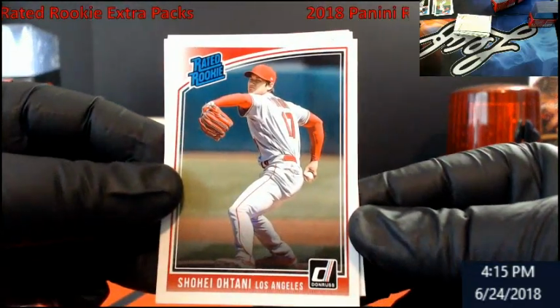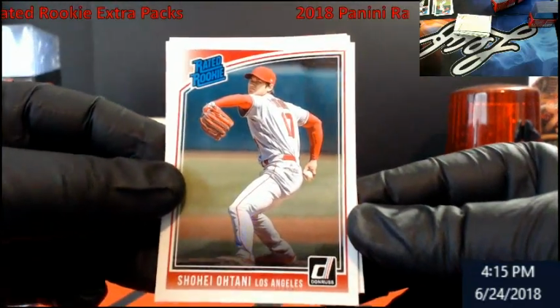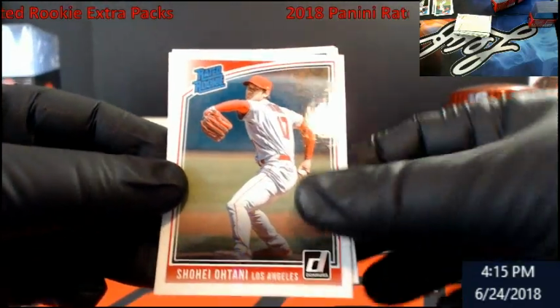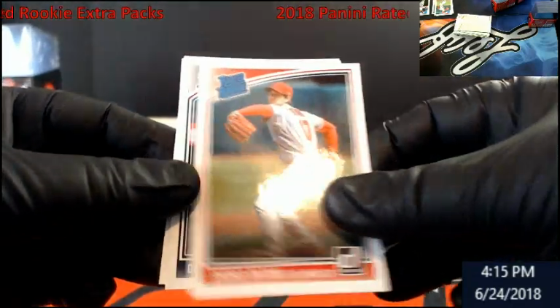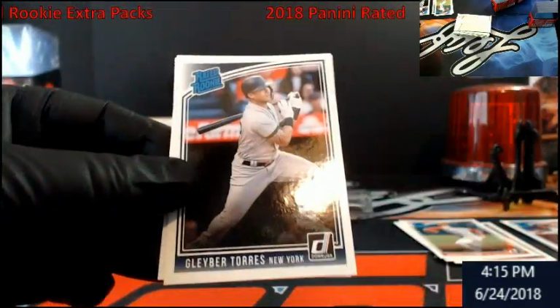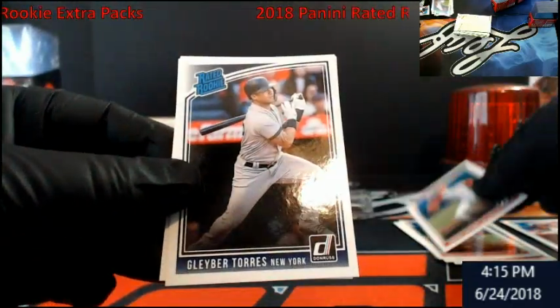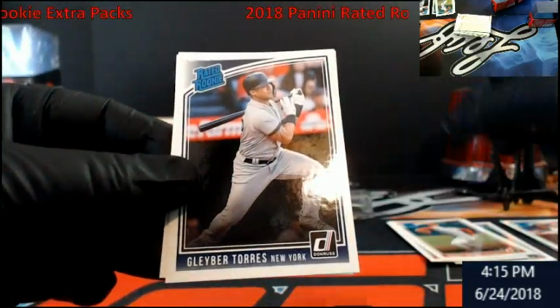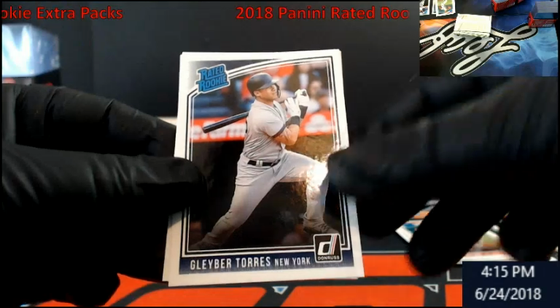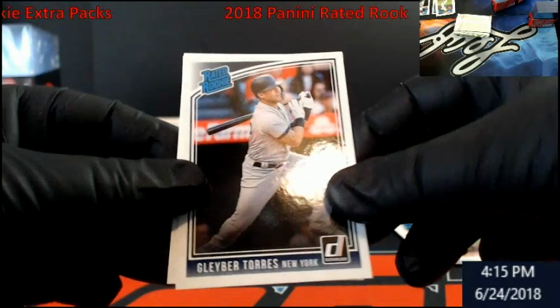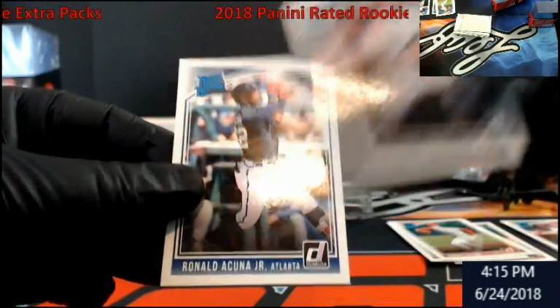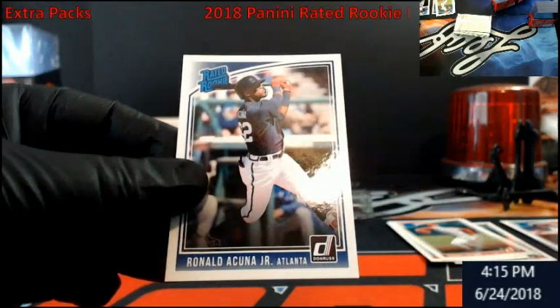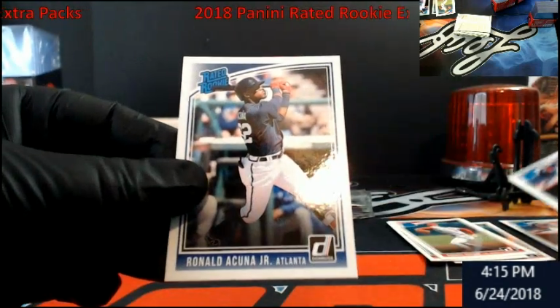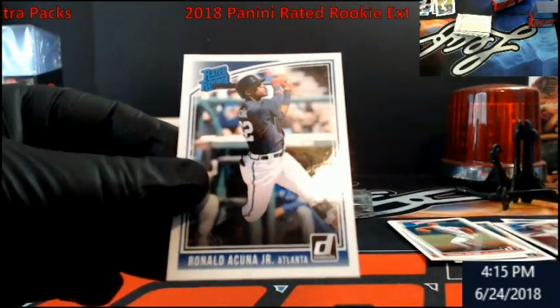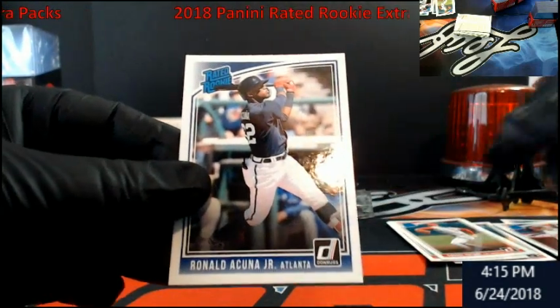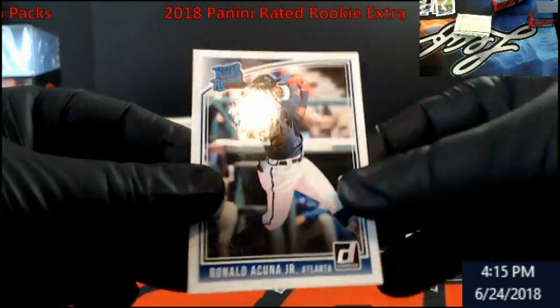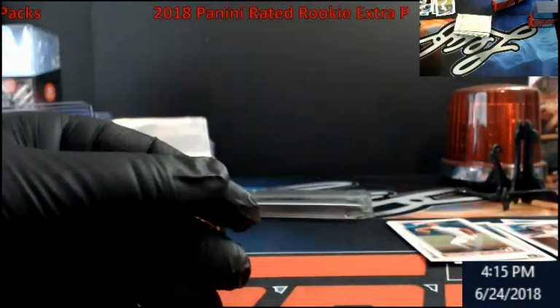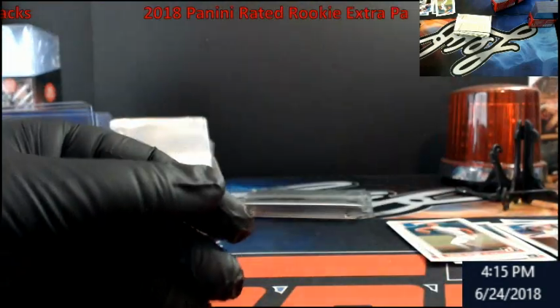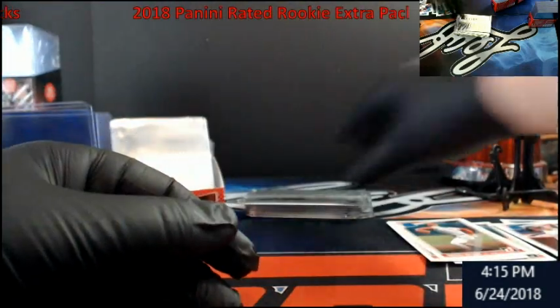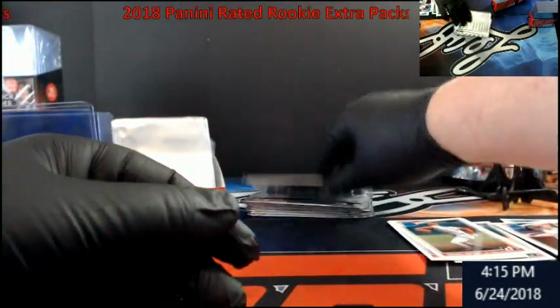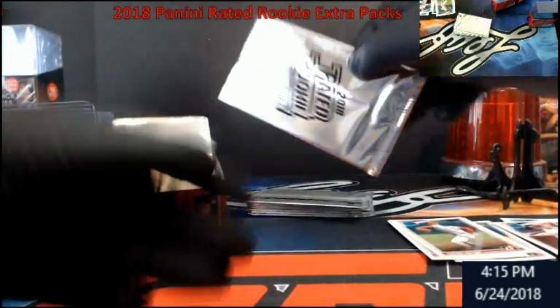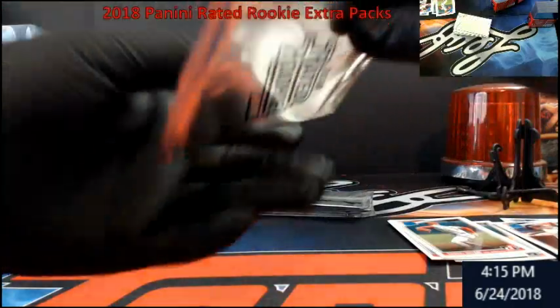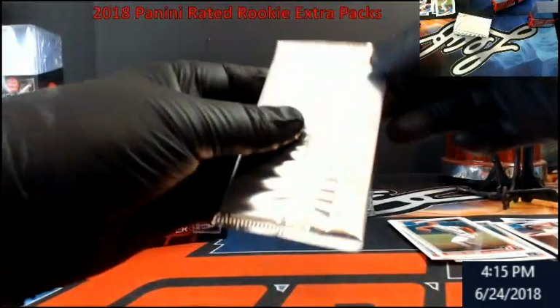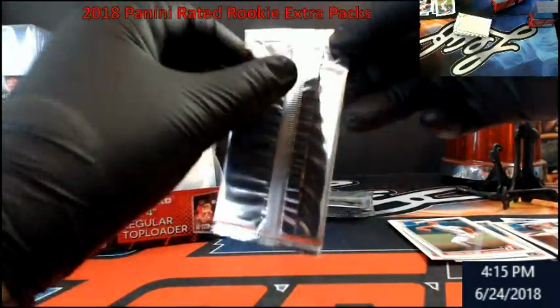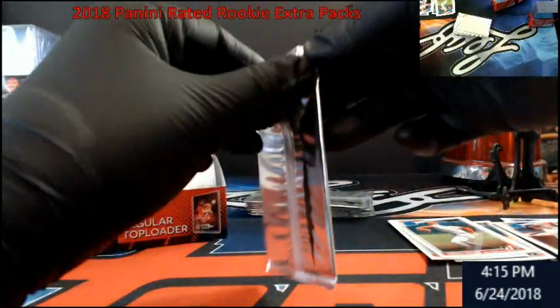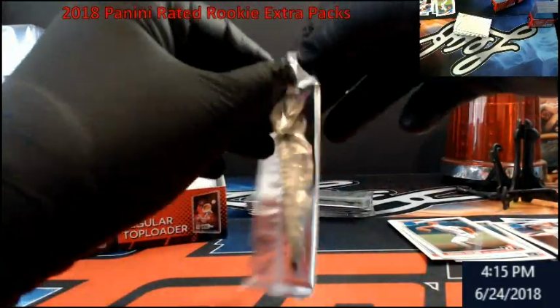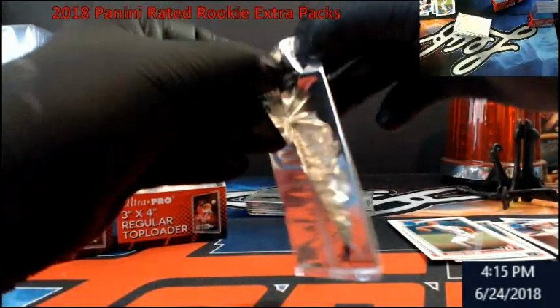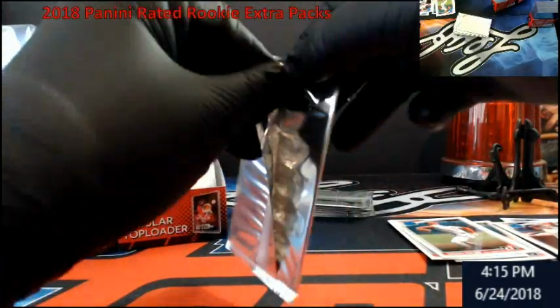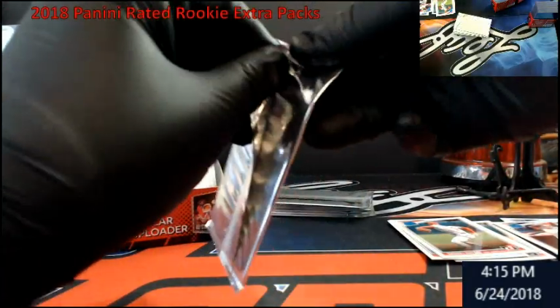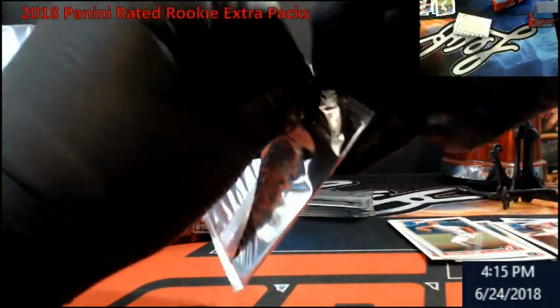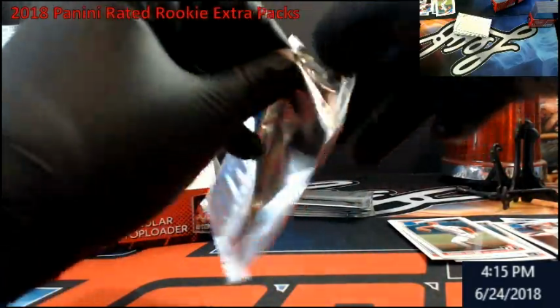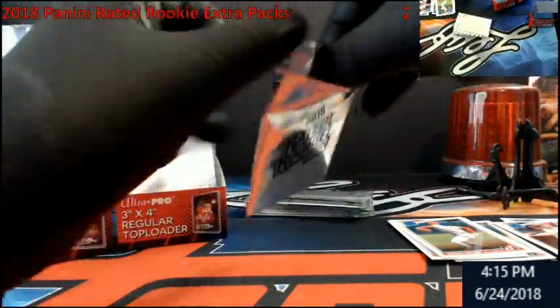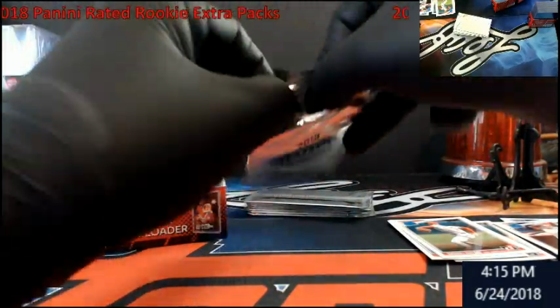Ohtani again, Torres, Acuna. Oh — this has to be a variation pack, that's five and every five packs is the rate.